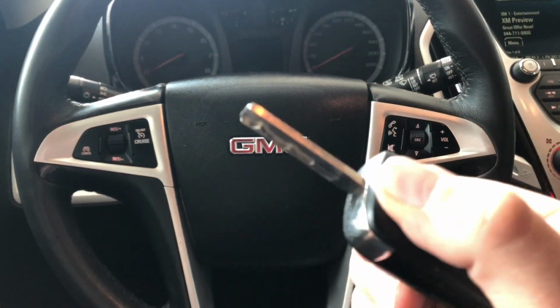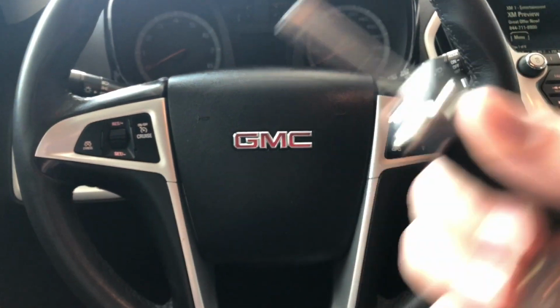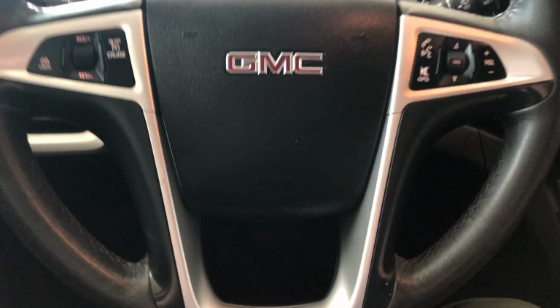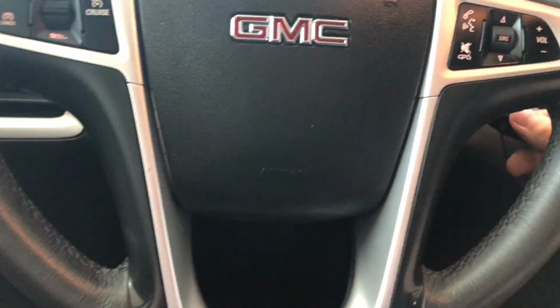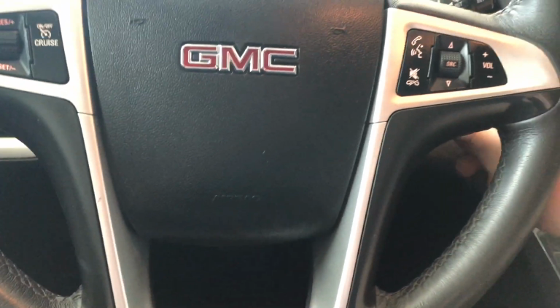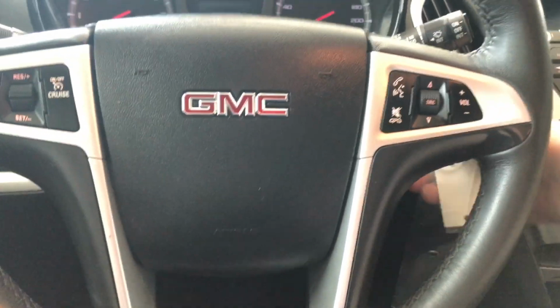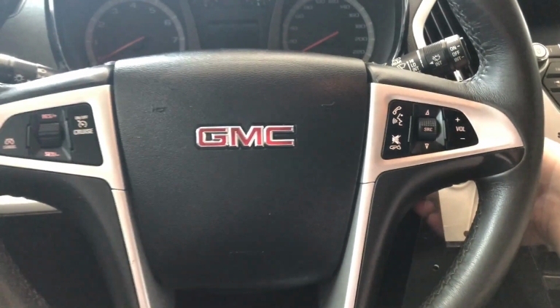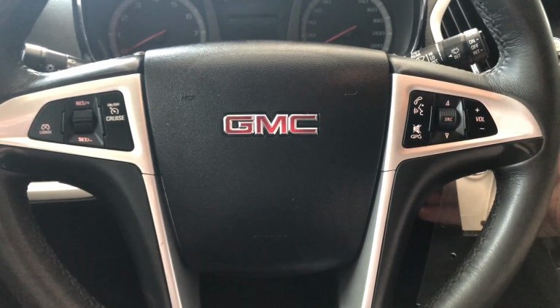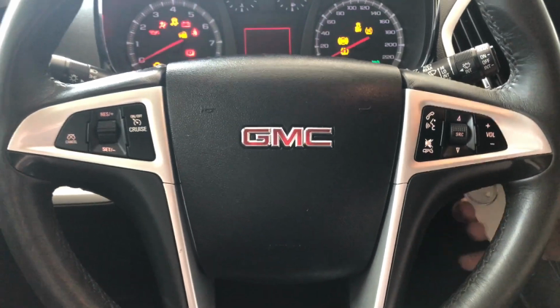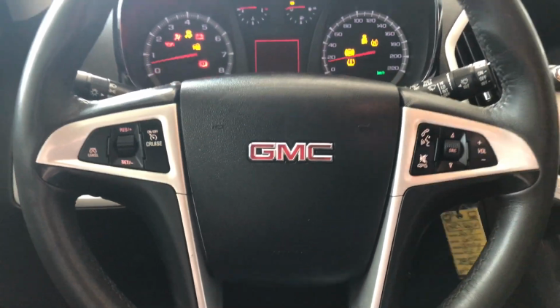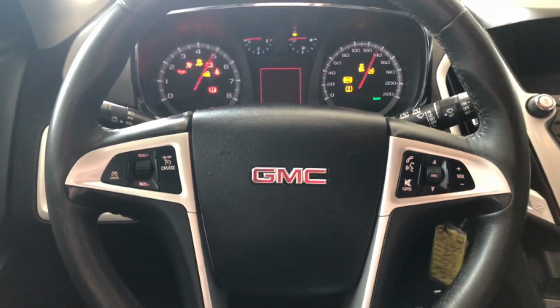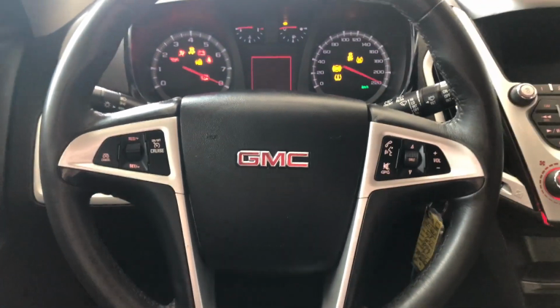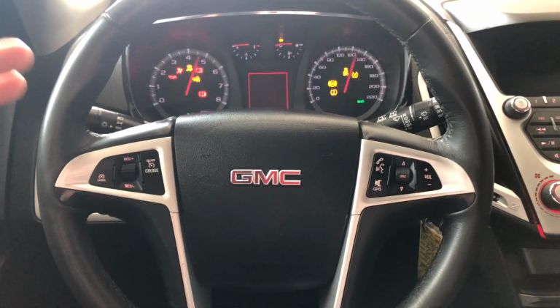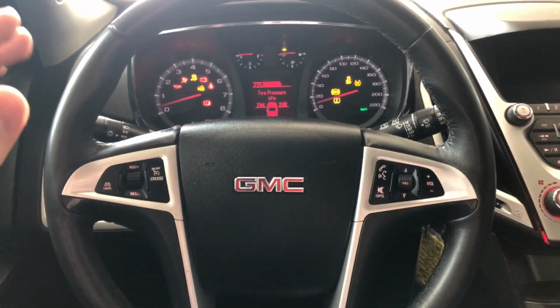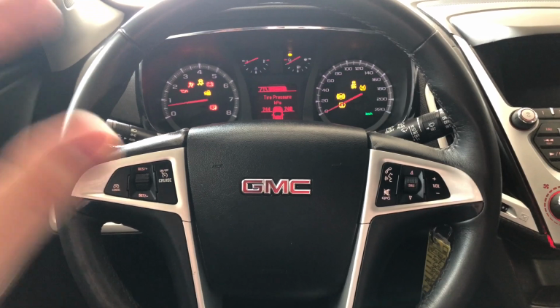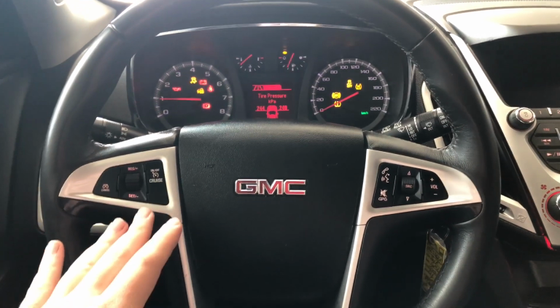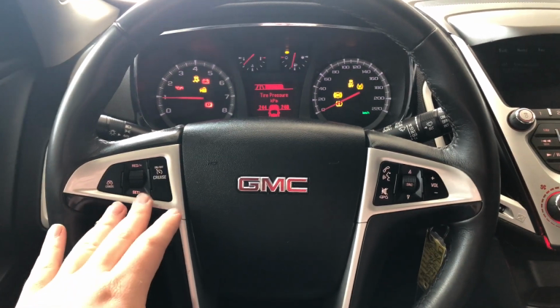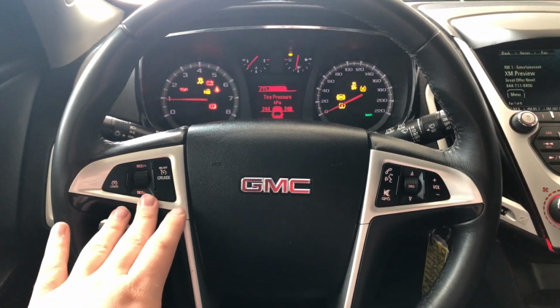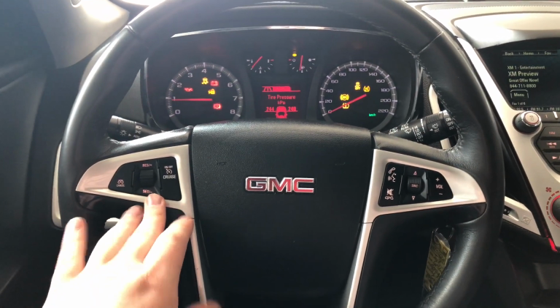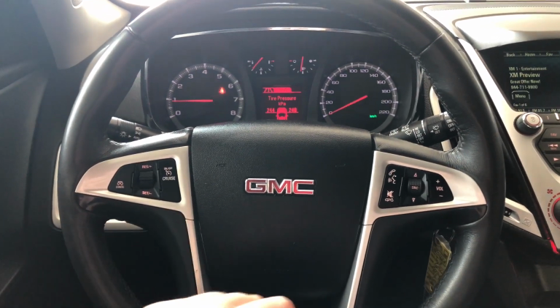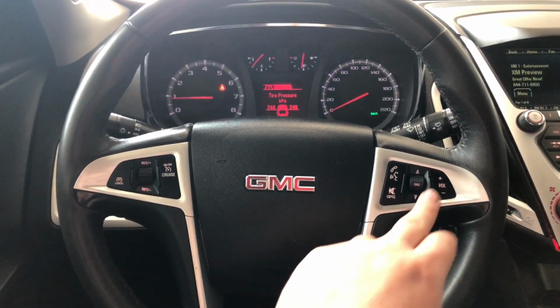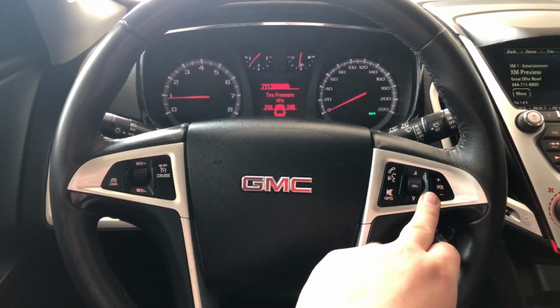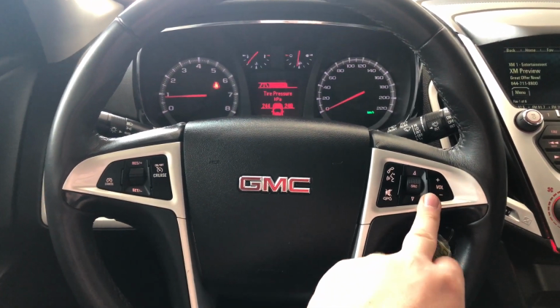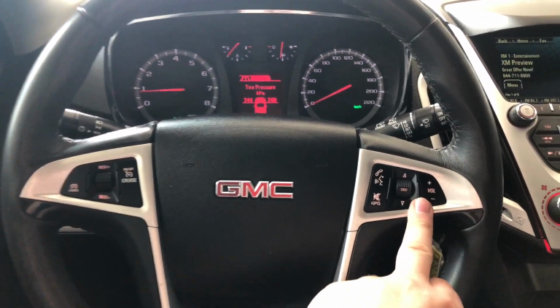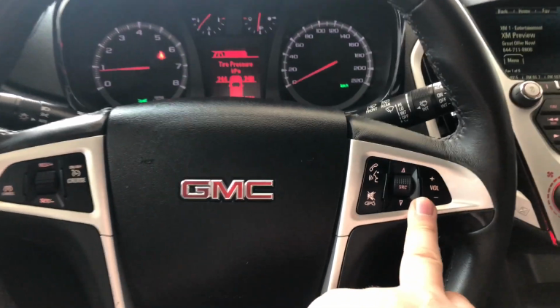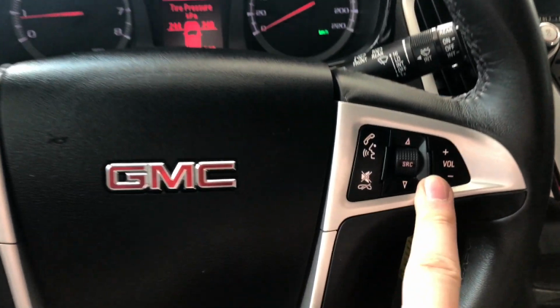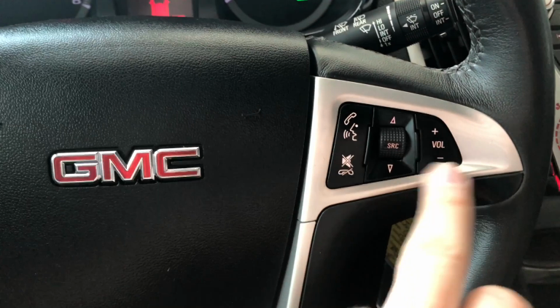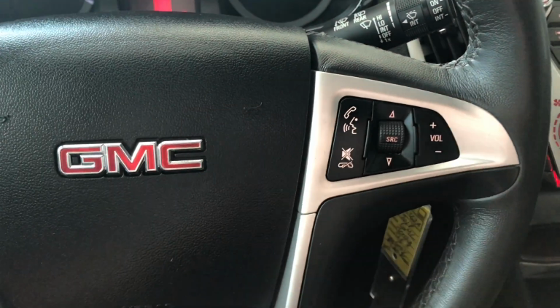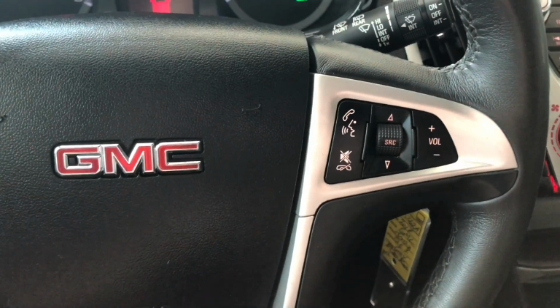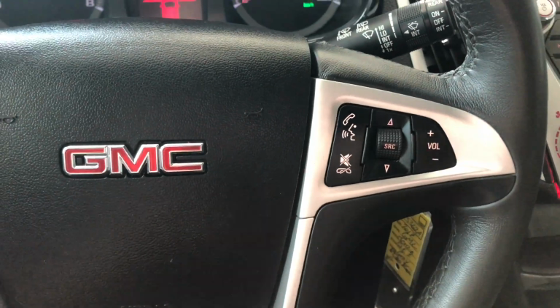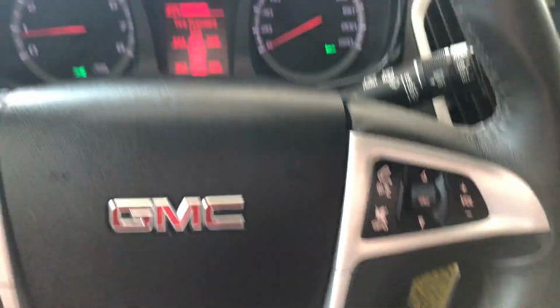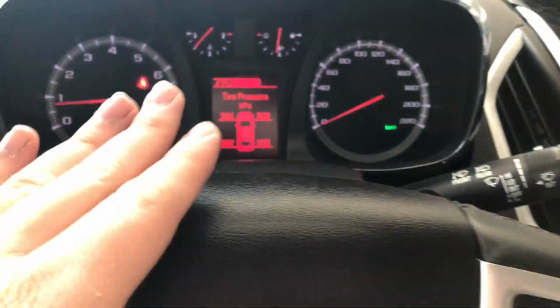I'm going to start this GMC up now. As always, we're going to start with the steering wheel features first. Very simple — you have your cruise control on the left side. On the right side you have your hands-free calling, voice recognition, and your audio controls.